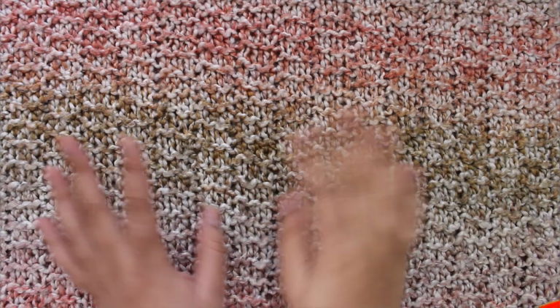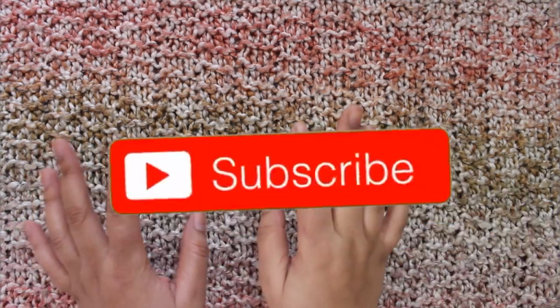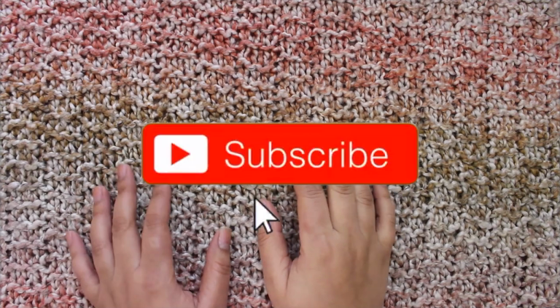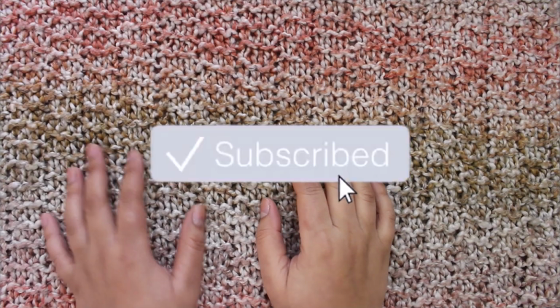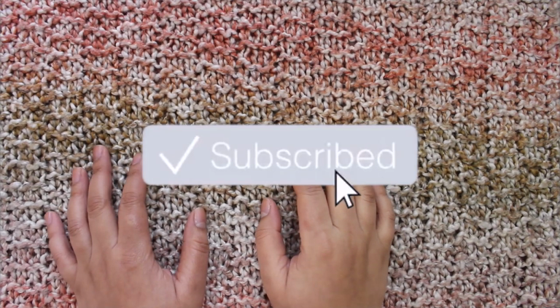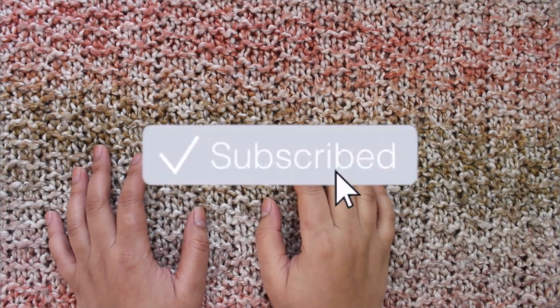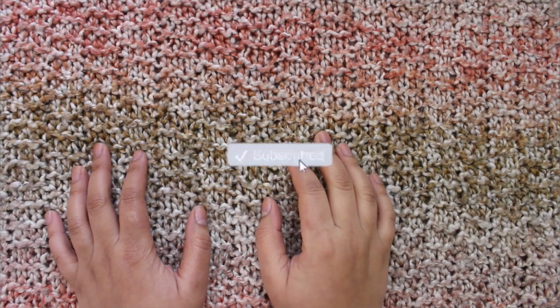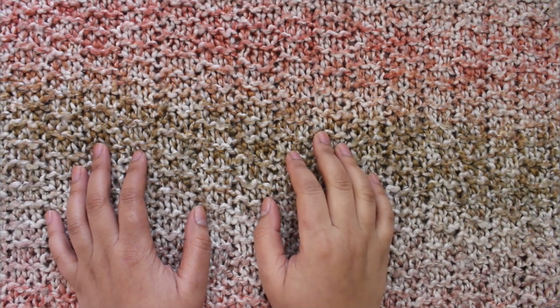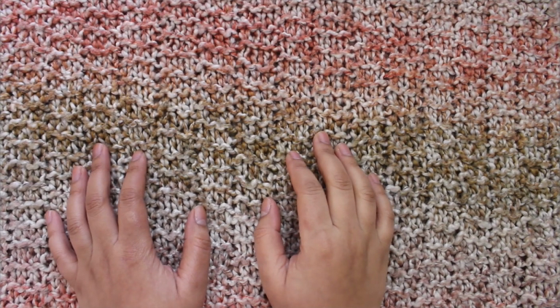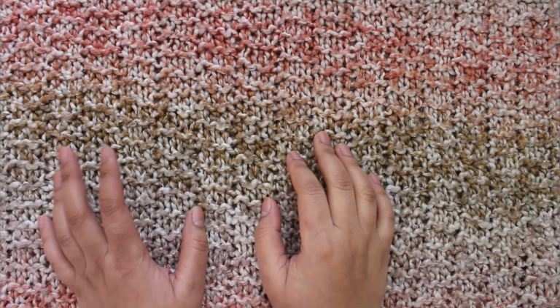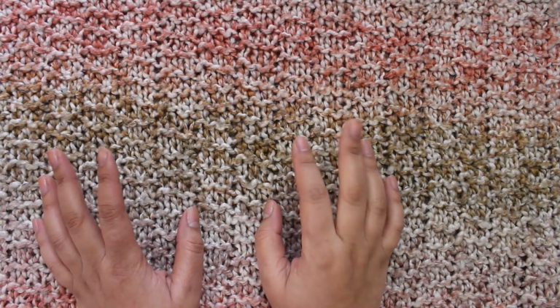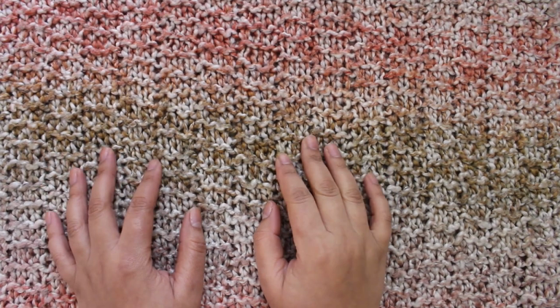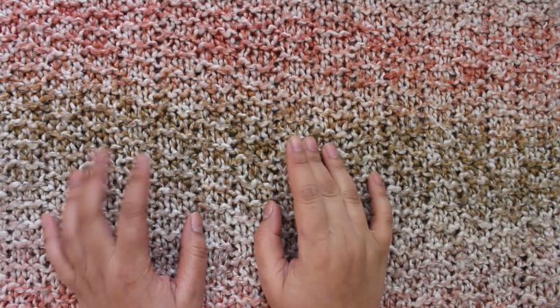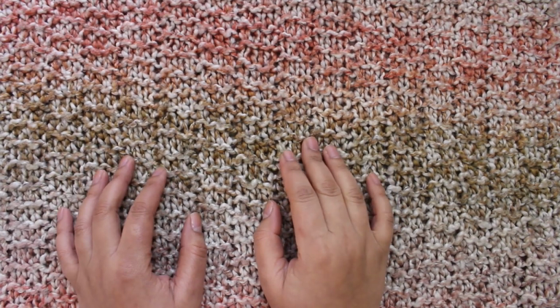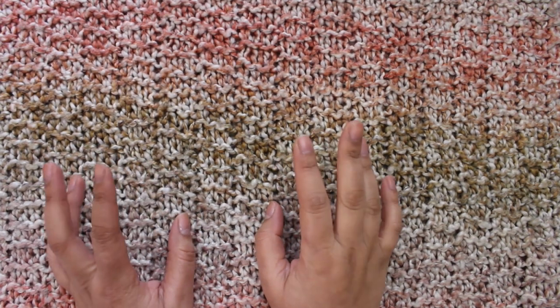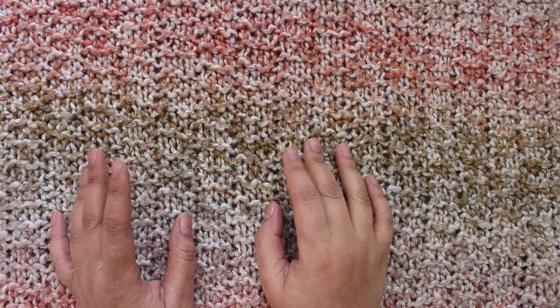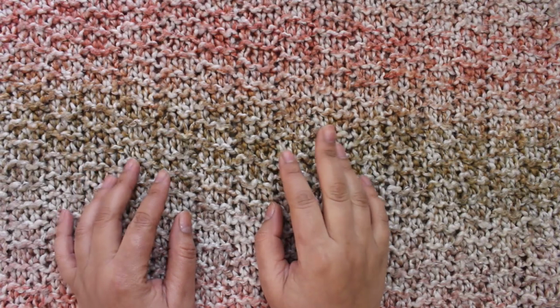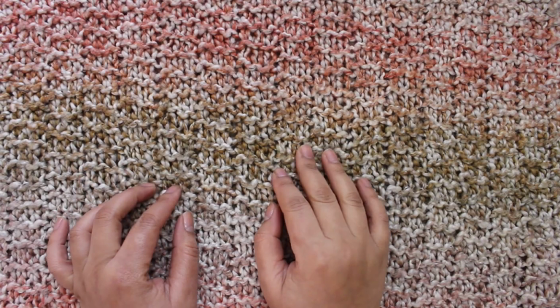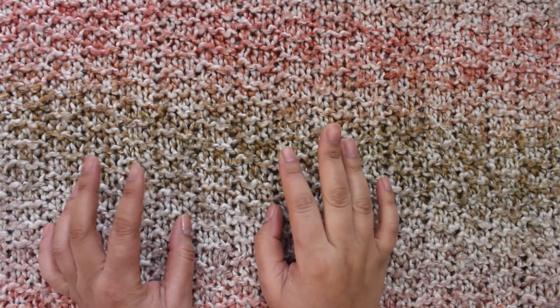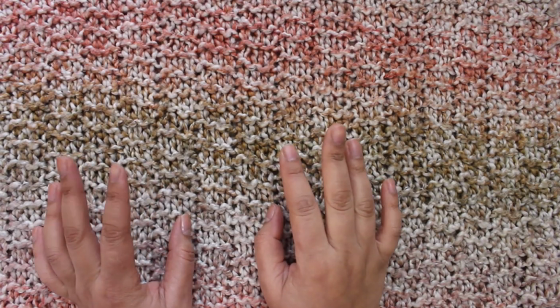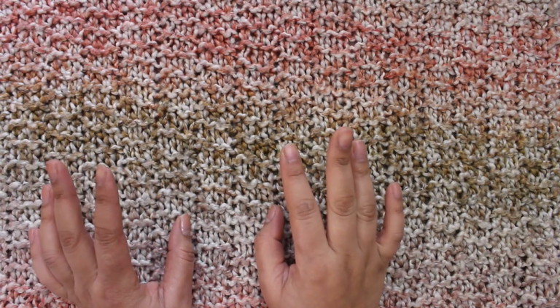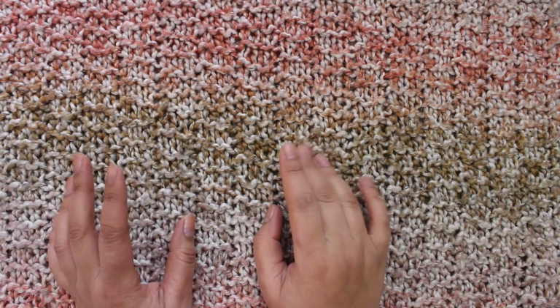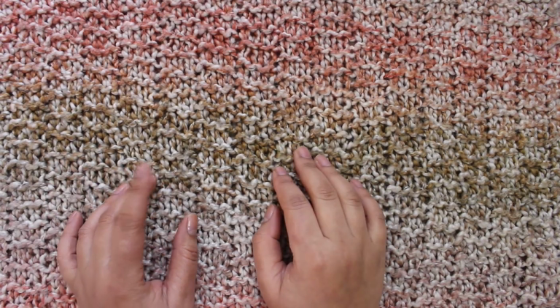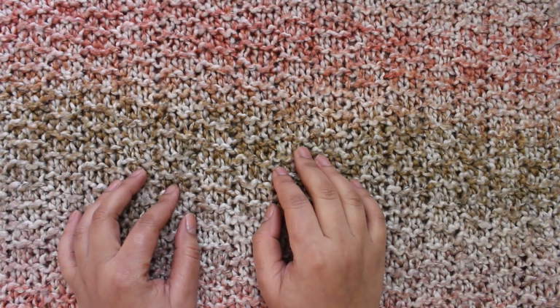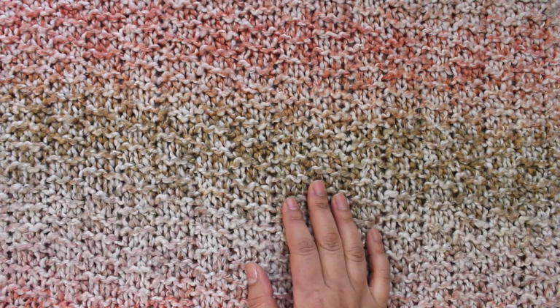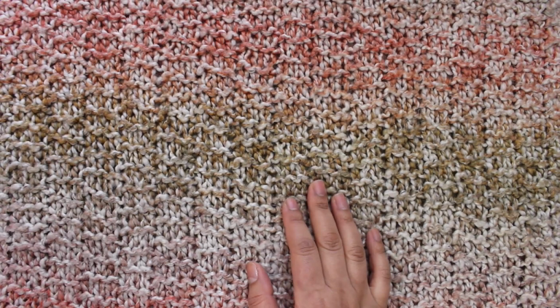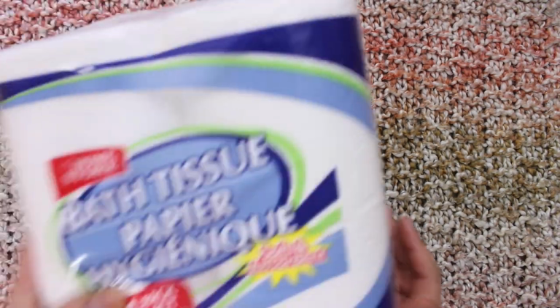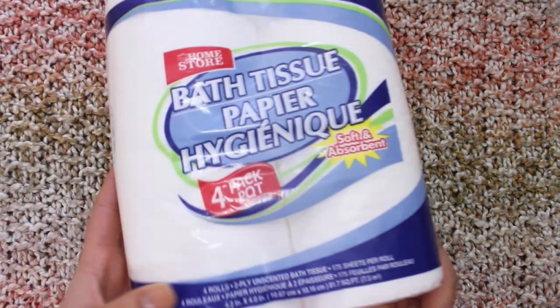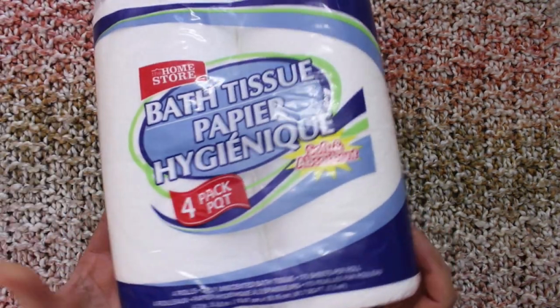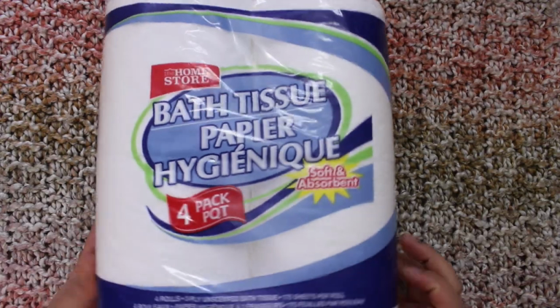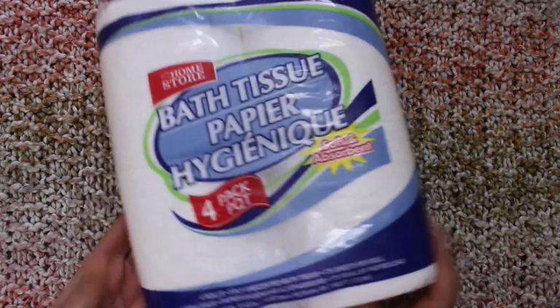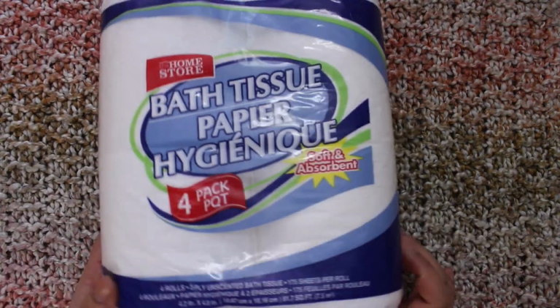Hello friends, I hope you all are doing wonderful. Today's video will be a haul from the Dollar Tree. I hope you enjoy it. Let's begin with the household items. The first thing I got is bath tissue,